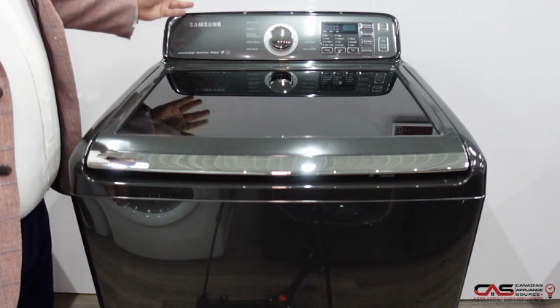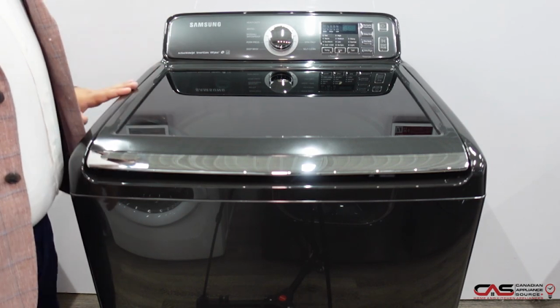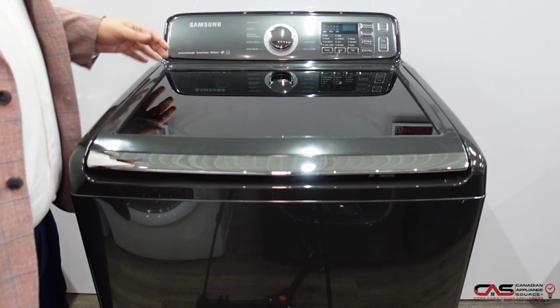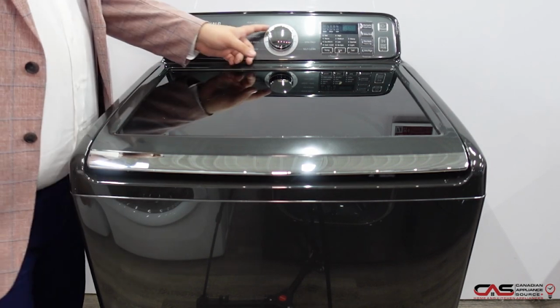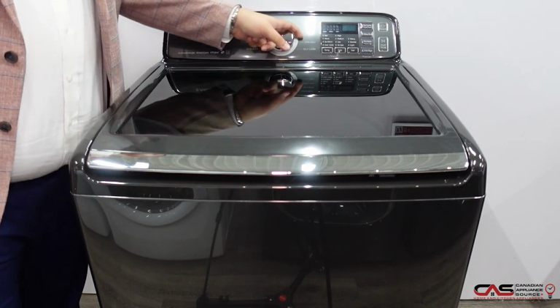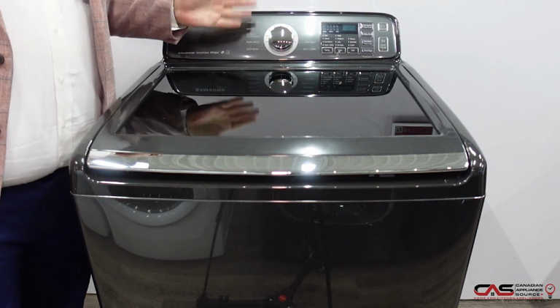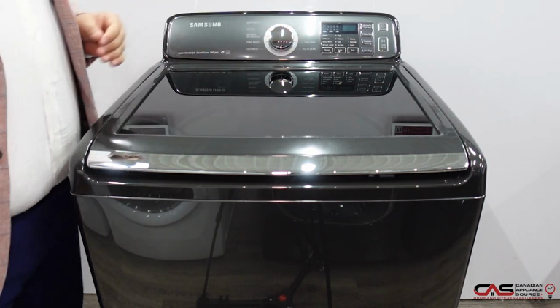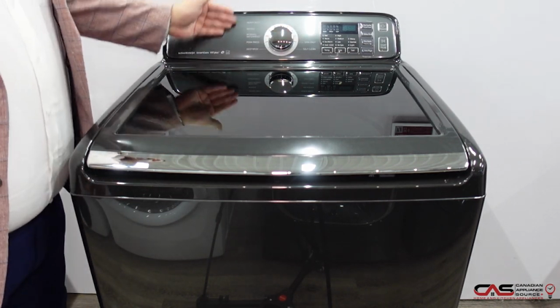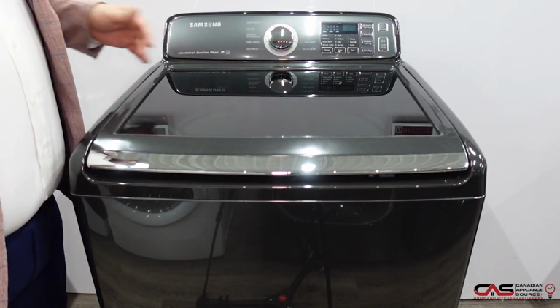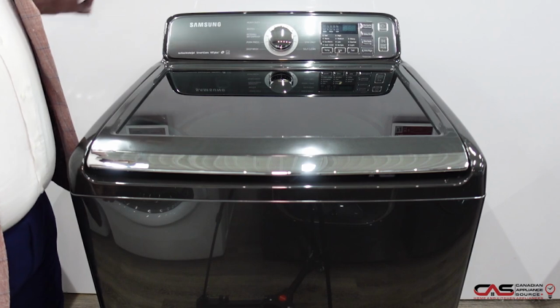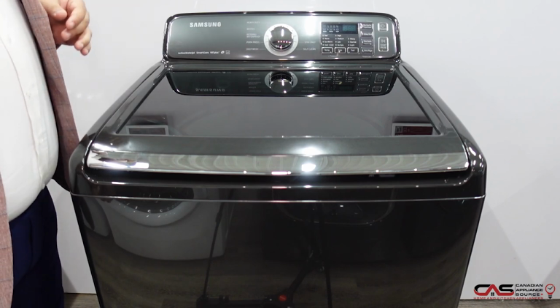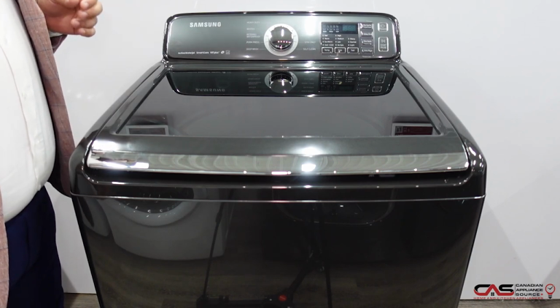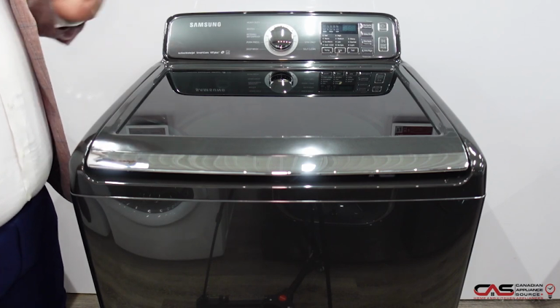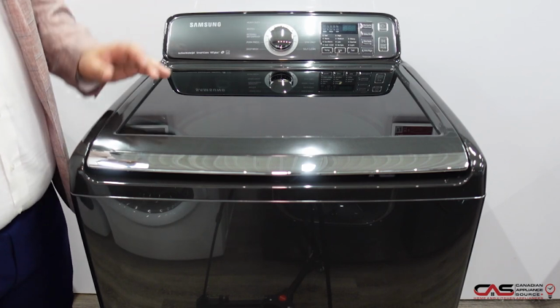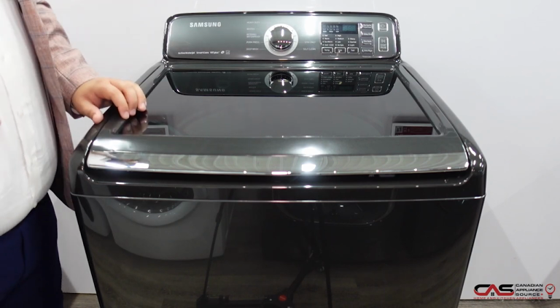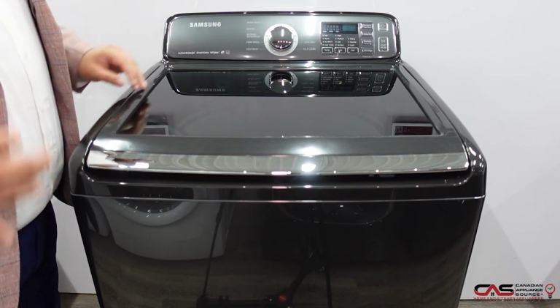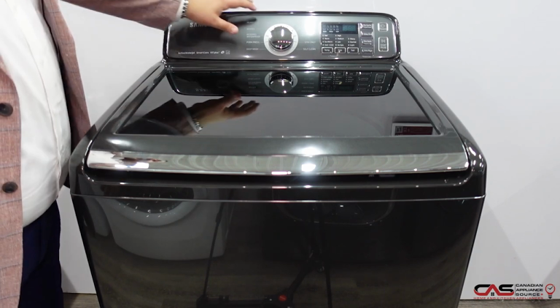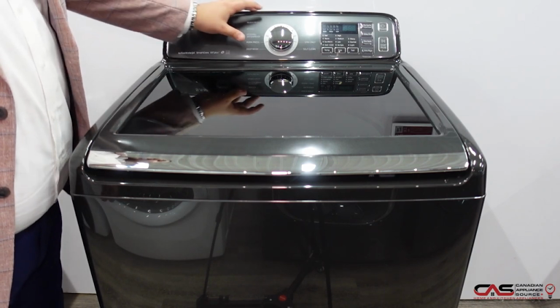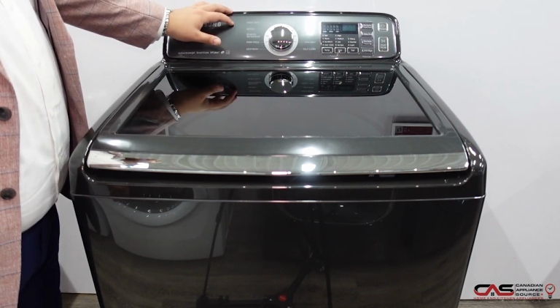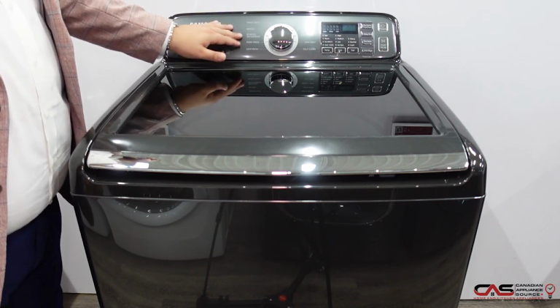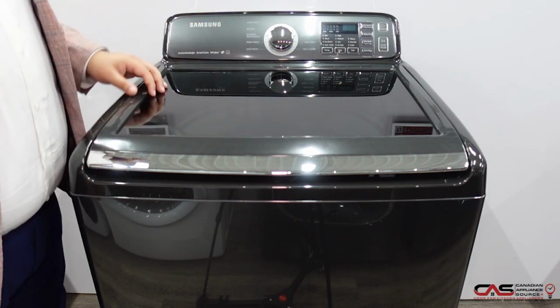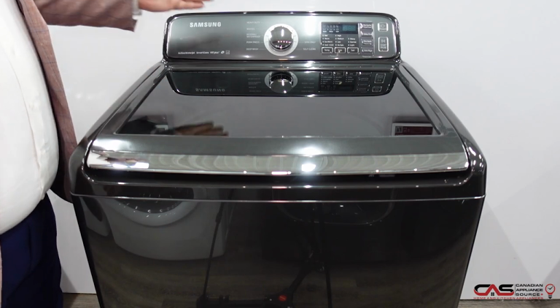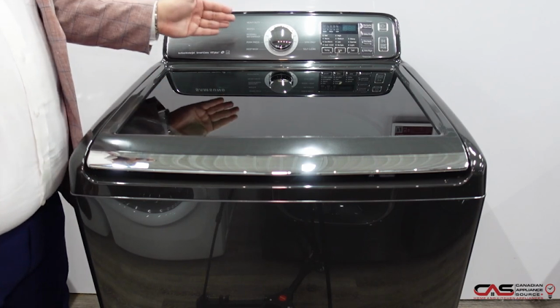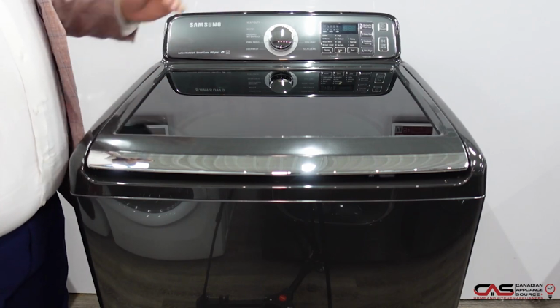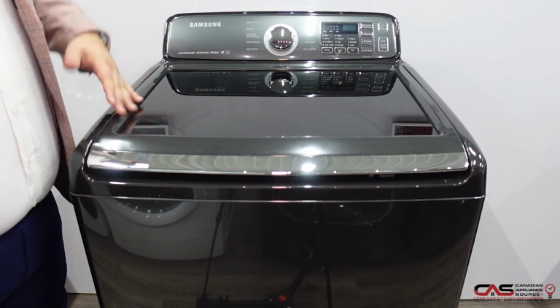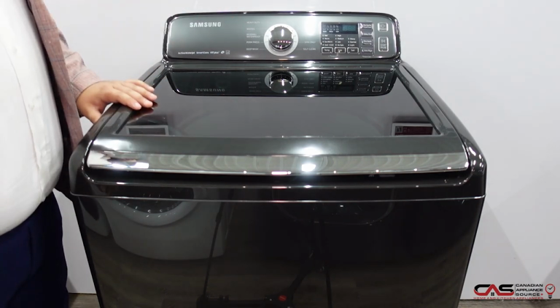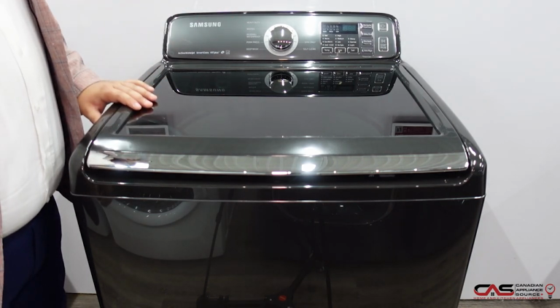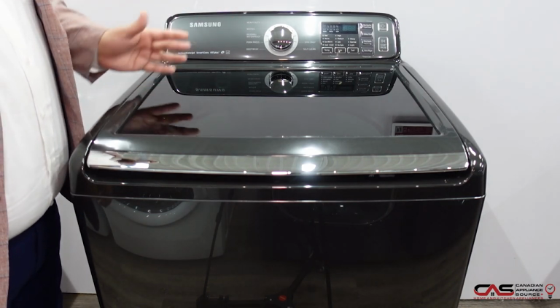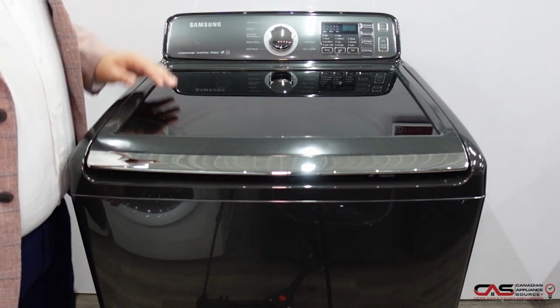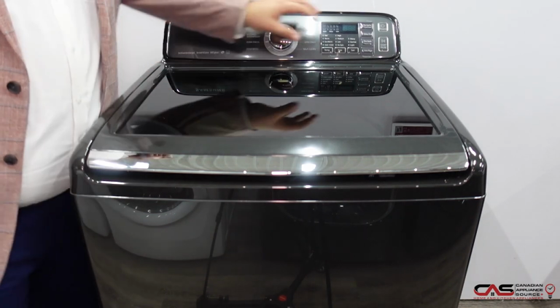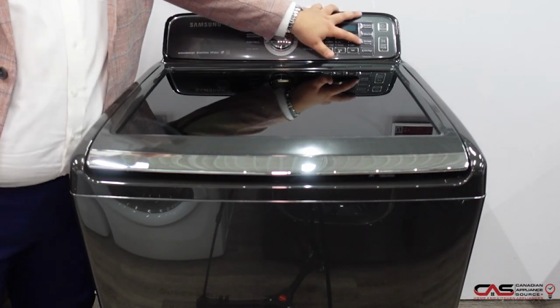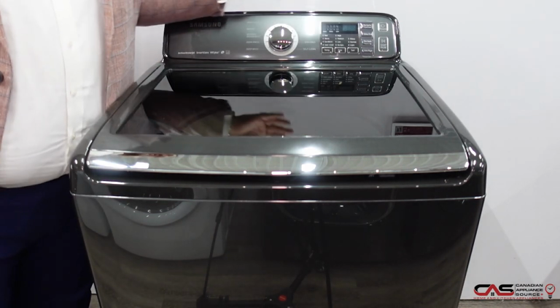On top of that, it has a pretty simple turn-style dial. This one has a little bit less options, but honestly, sometimes that's not bad. Normal, heavy duty, whites, bedding, deep wash — all the options you have, including a pre-soak option, are there.